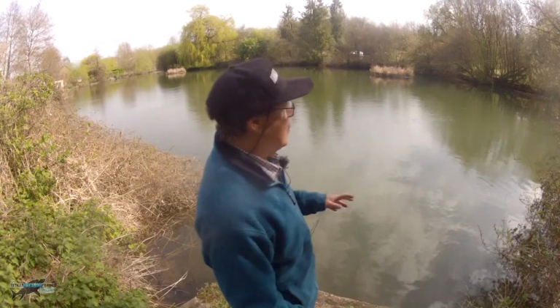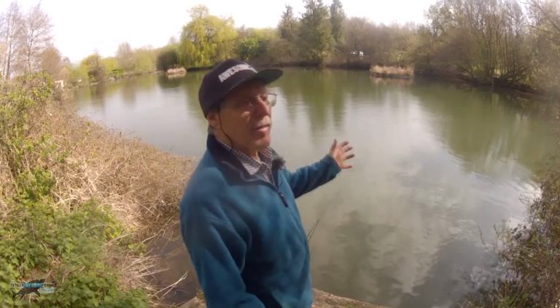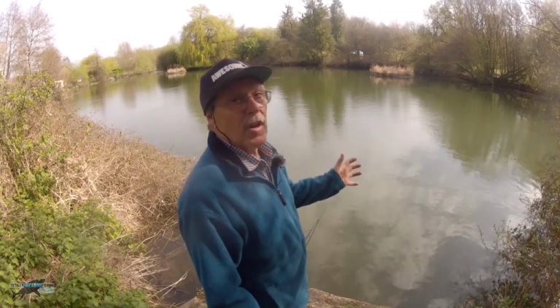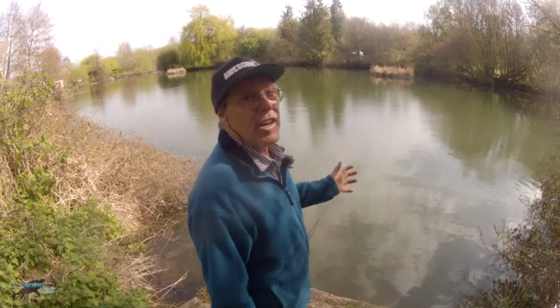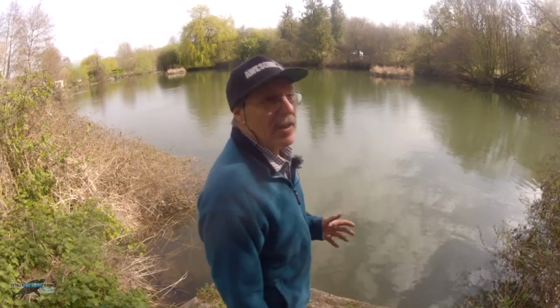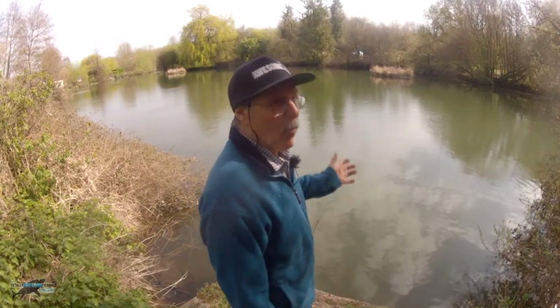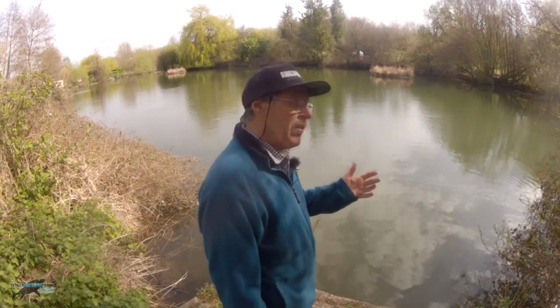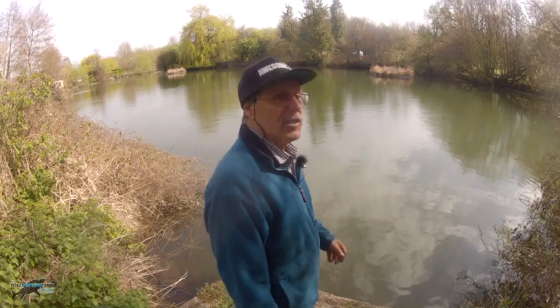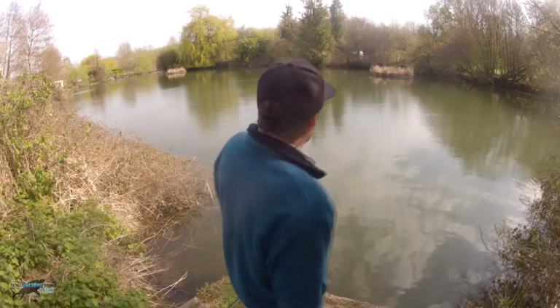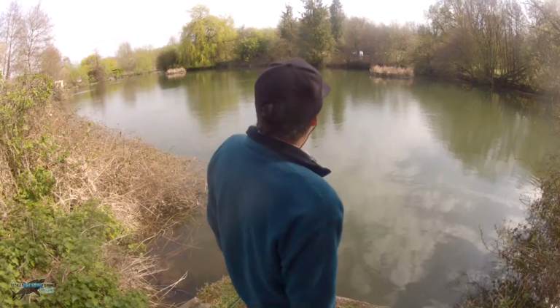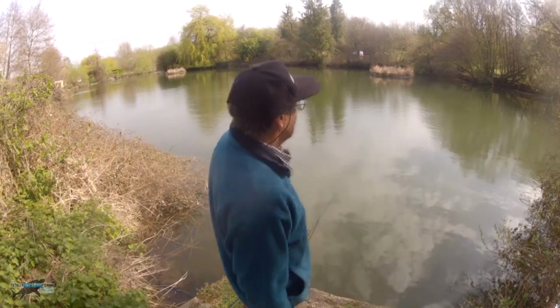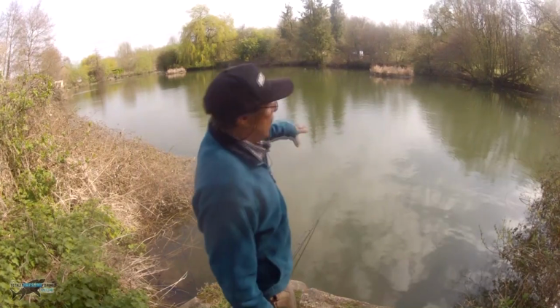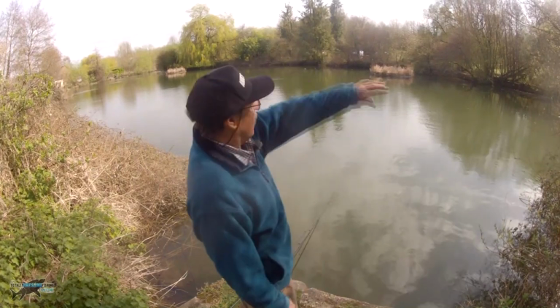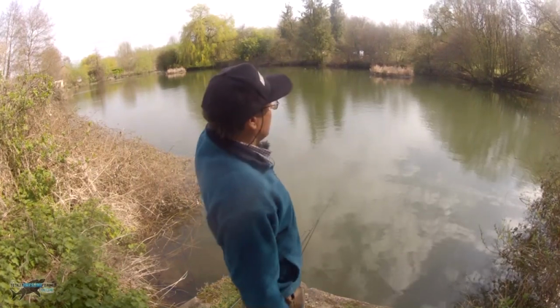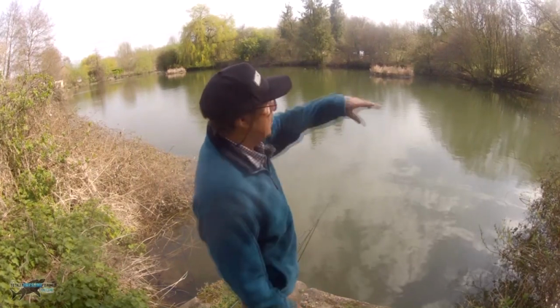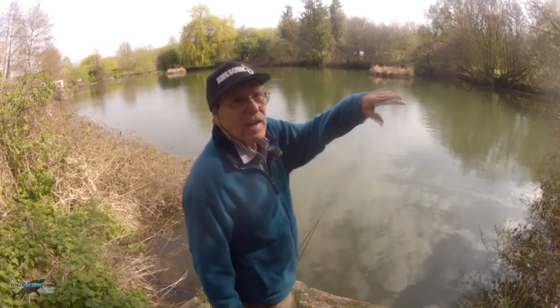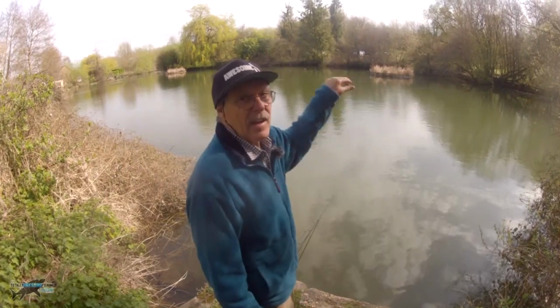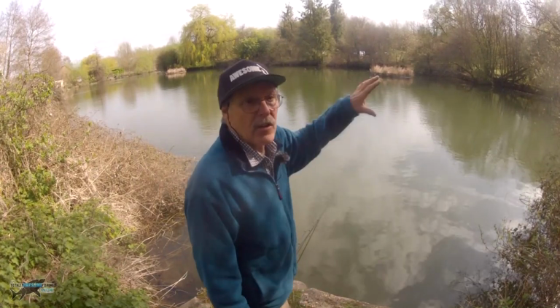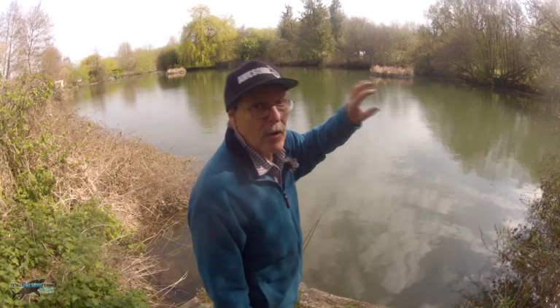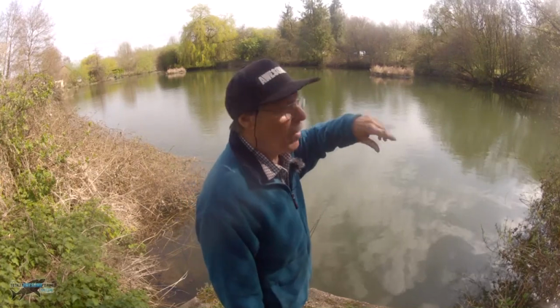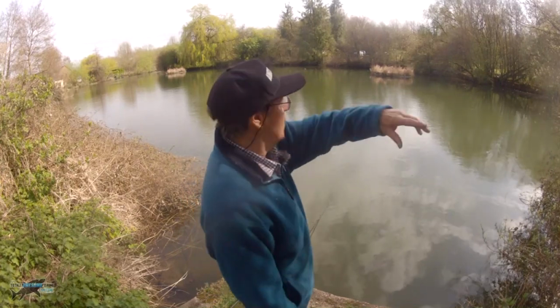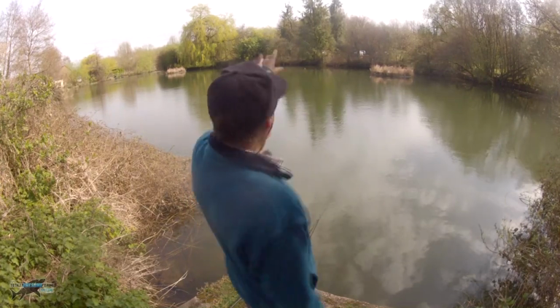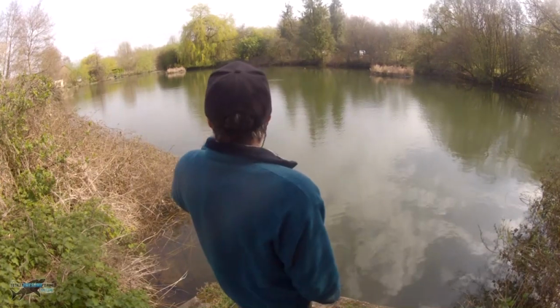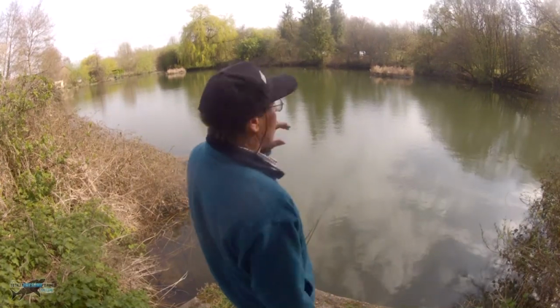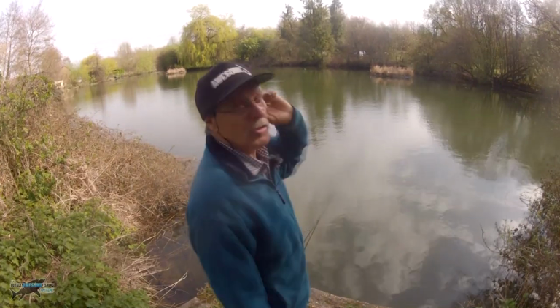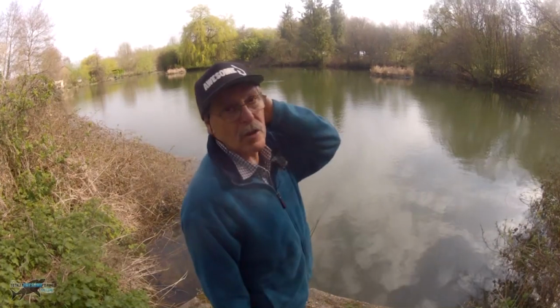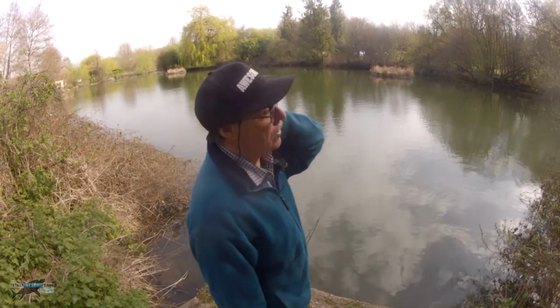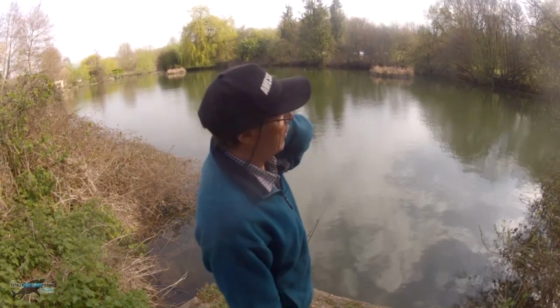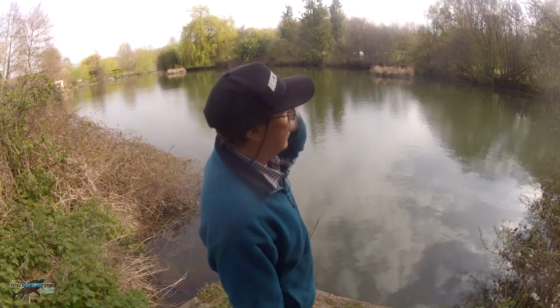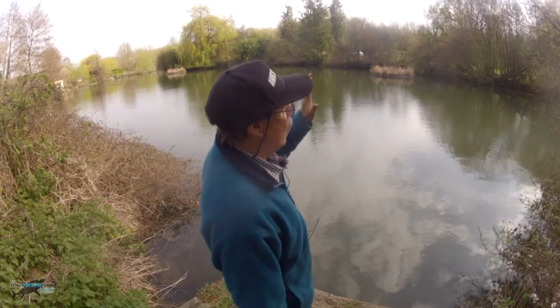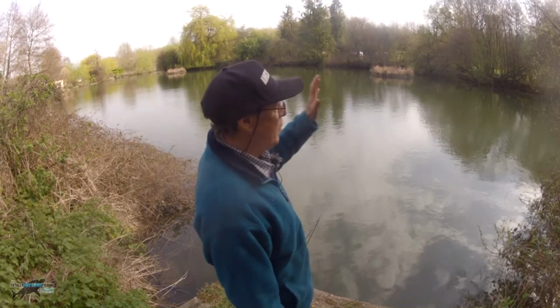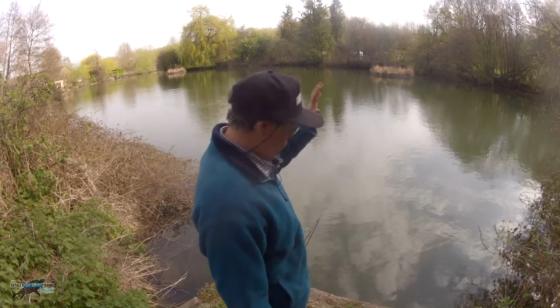Here I am going to try and catch a pike out of a water I've never even seen before. There's a big long elongated island in the middle - a sort of circular lake about two and a half acres.